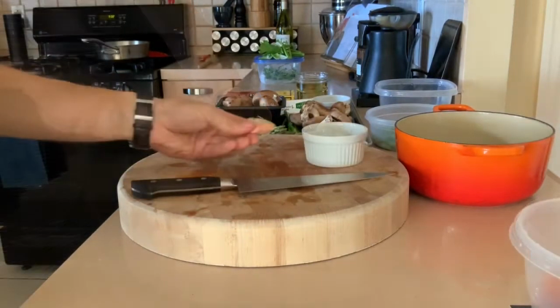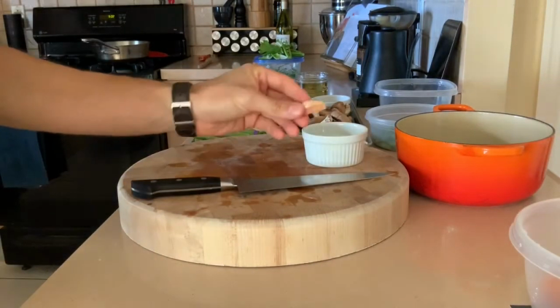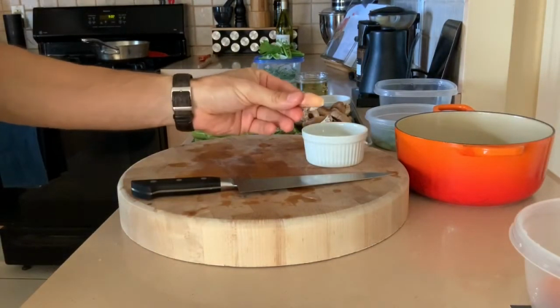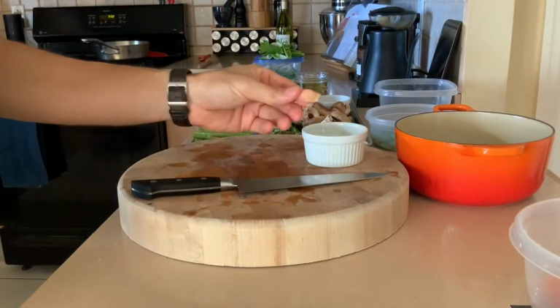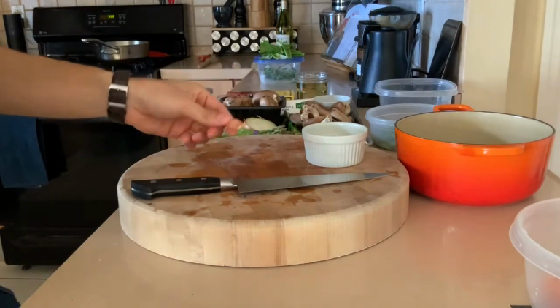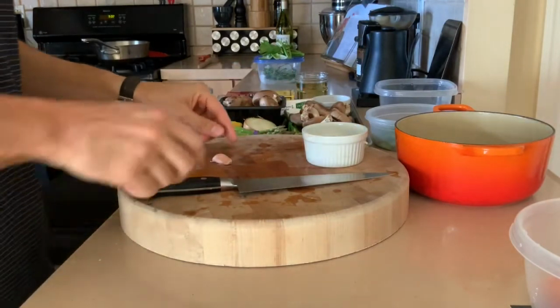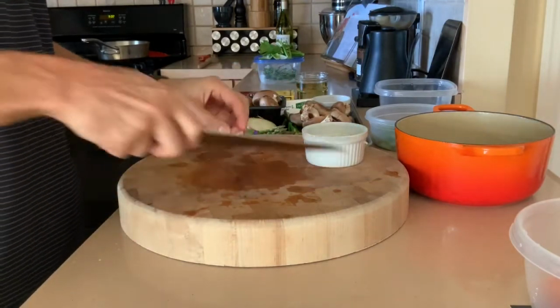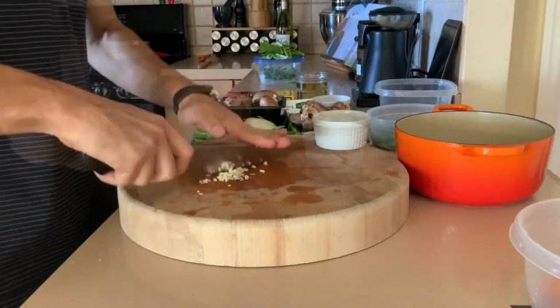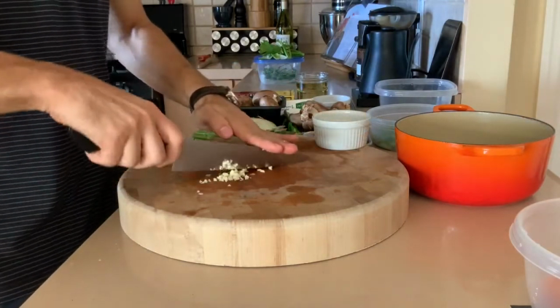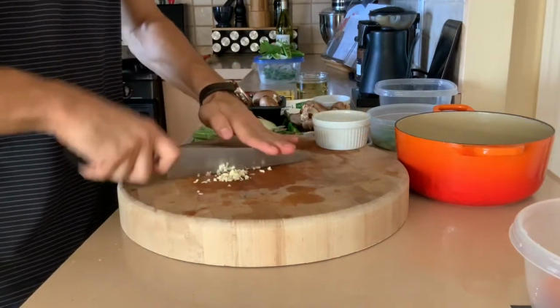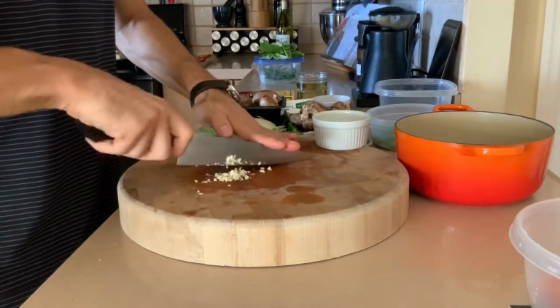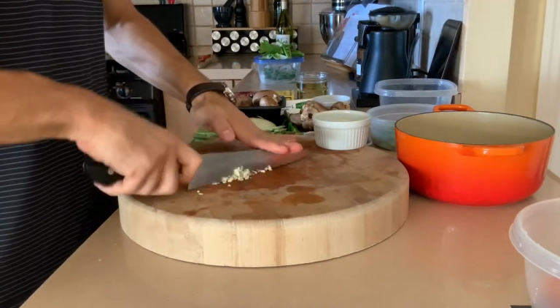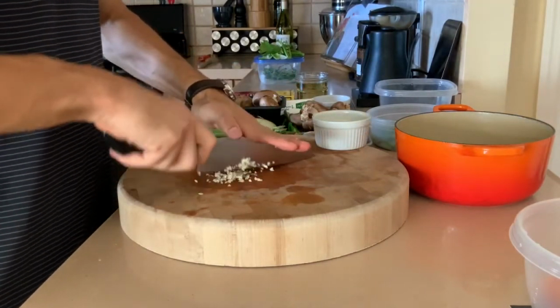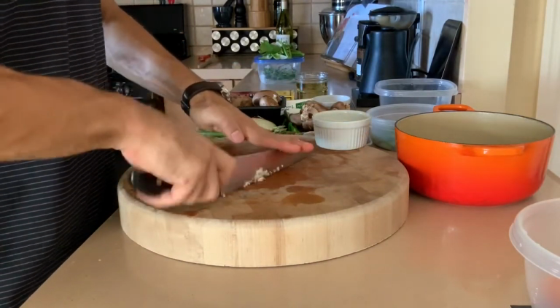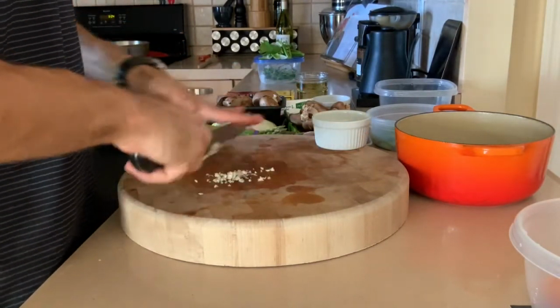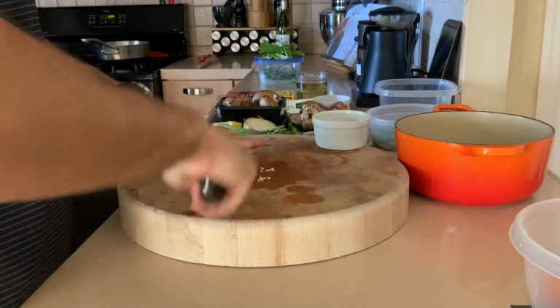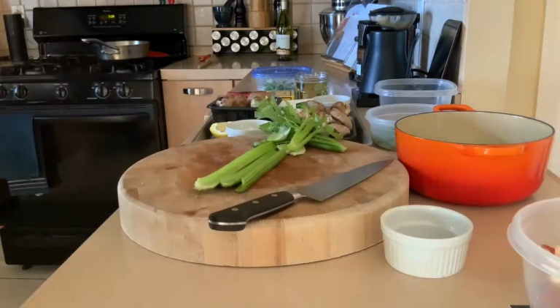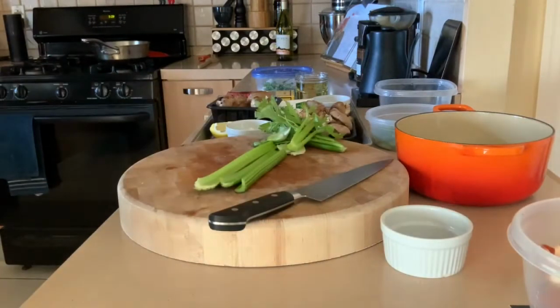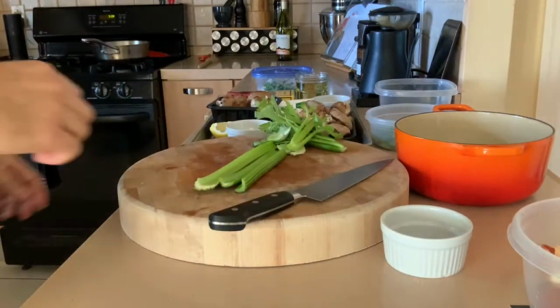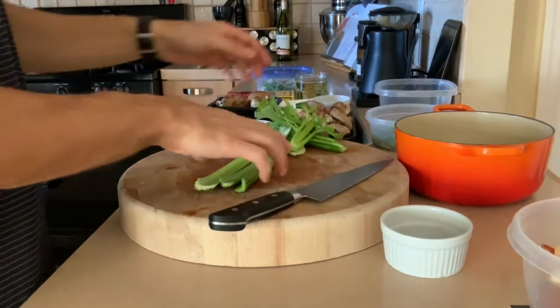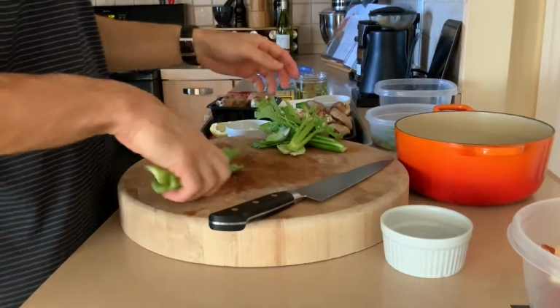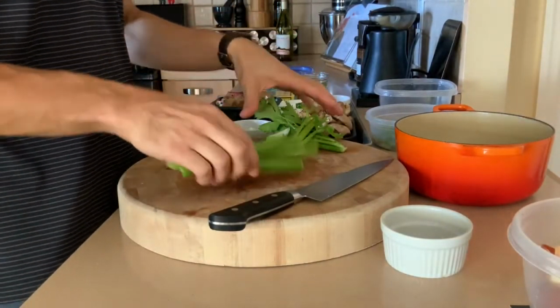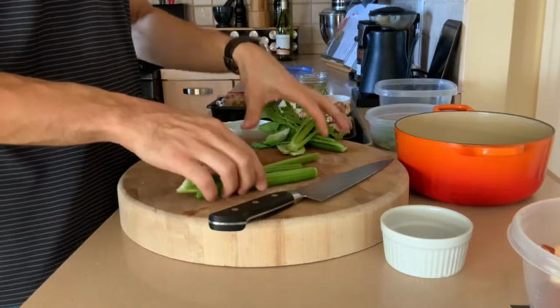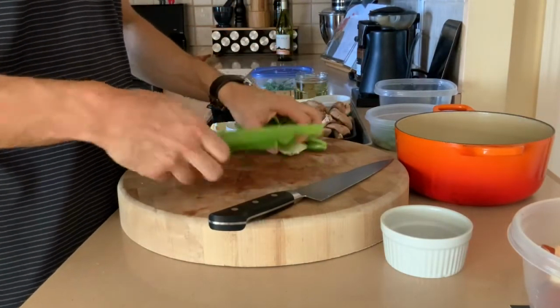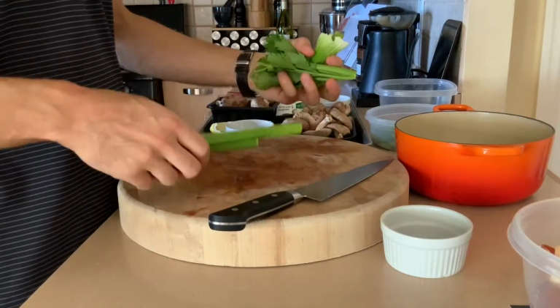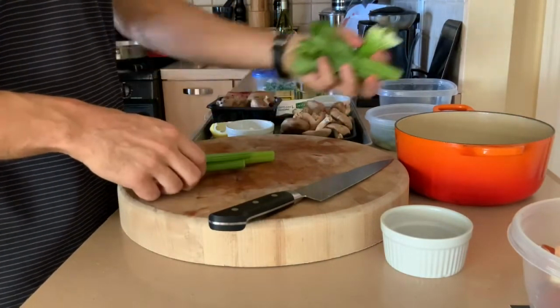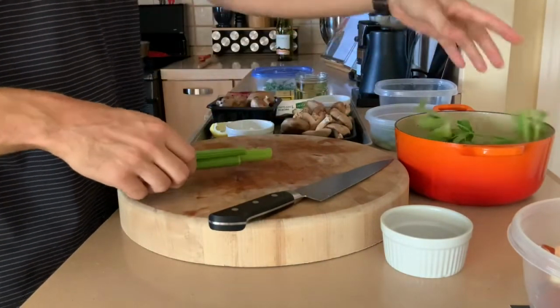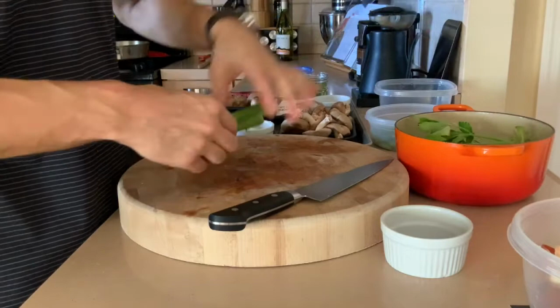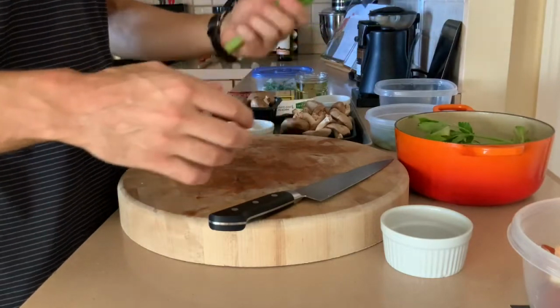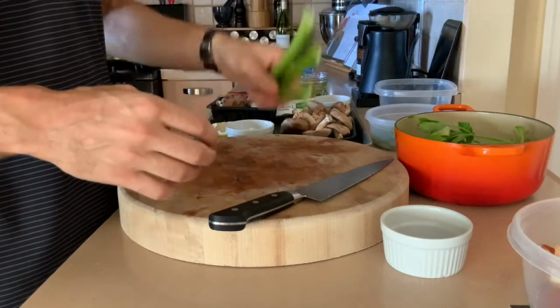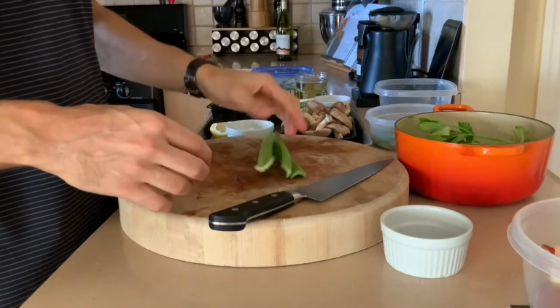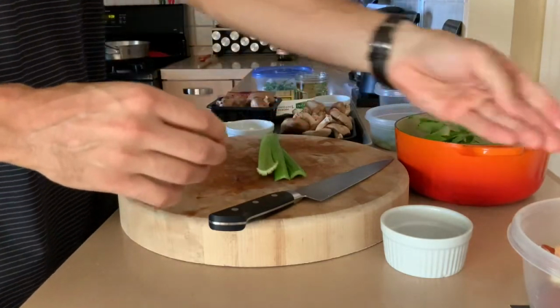We'll do one clove of garlic. And celery — same thing. We're trimming it: leaves for the stock, nice stalks for the risotto.